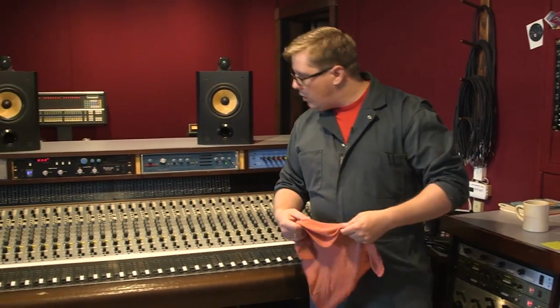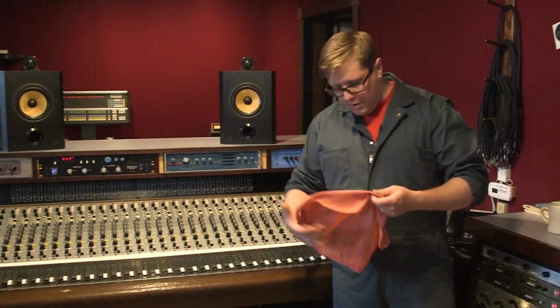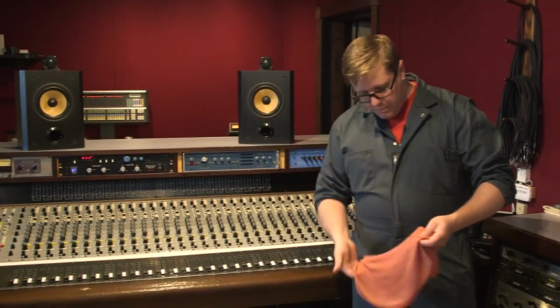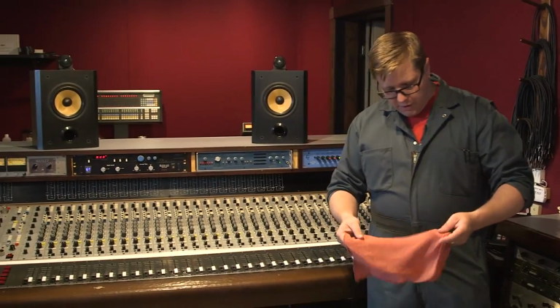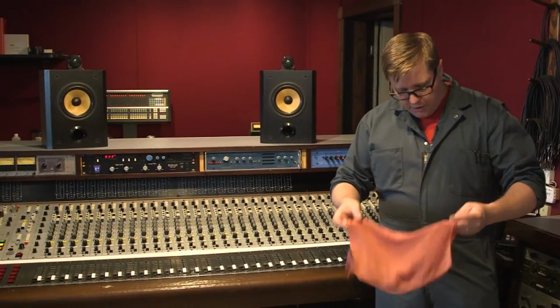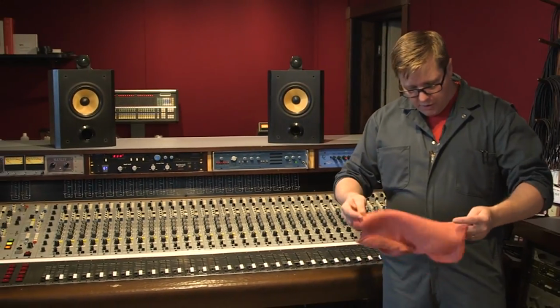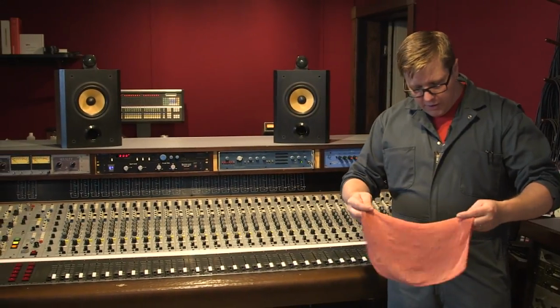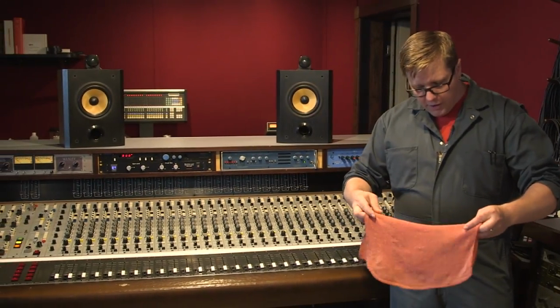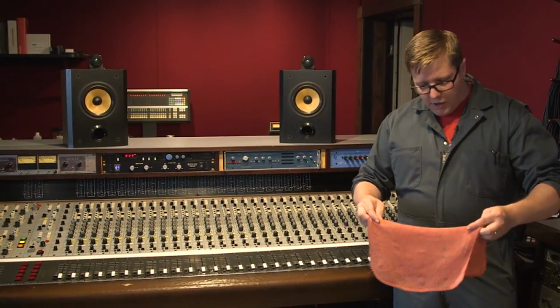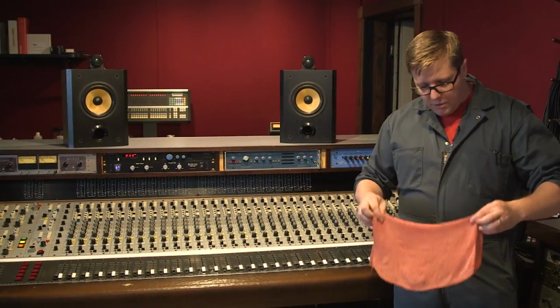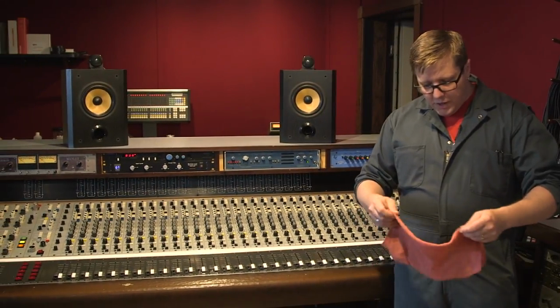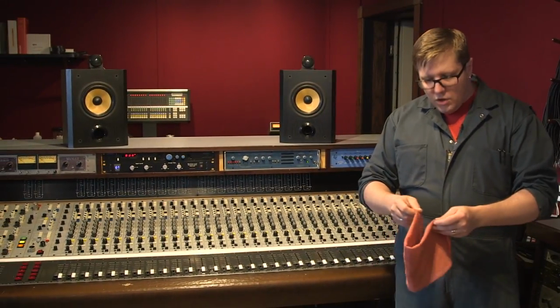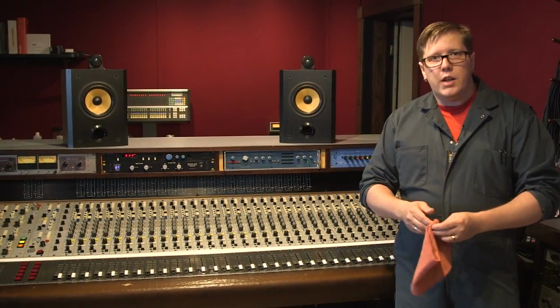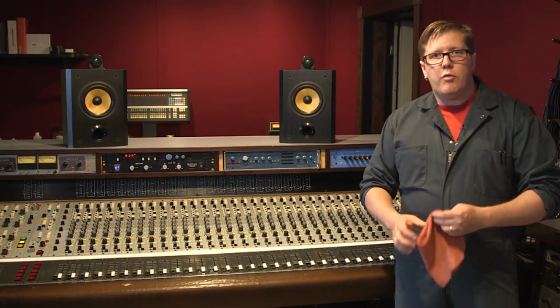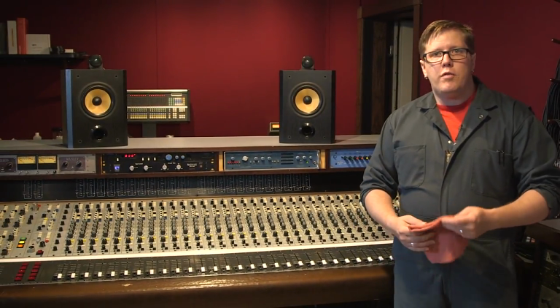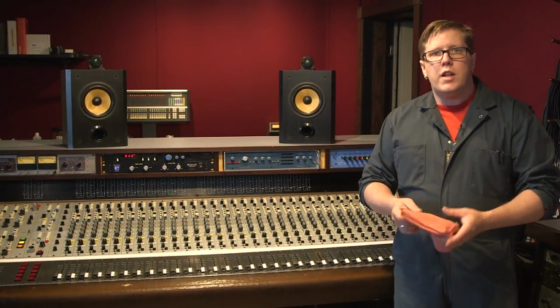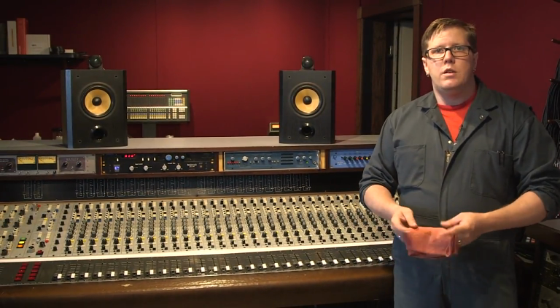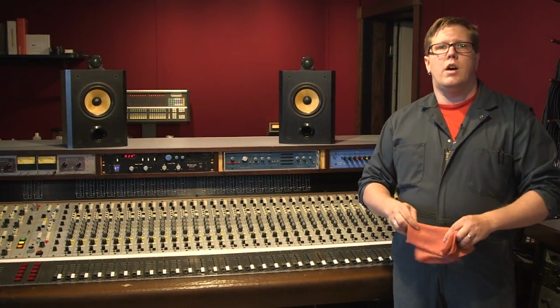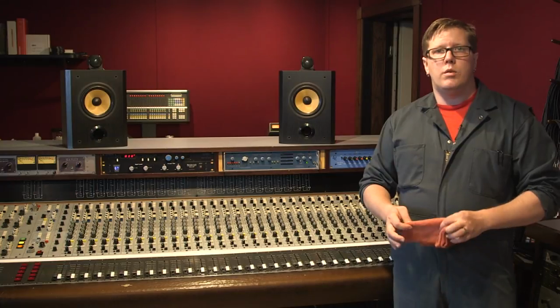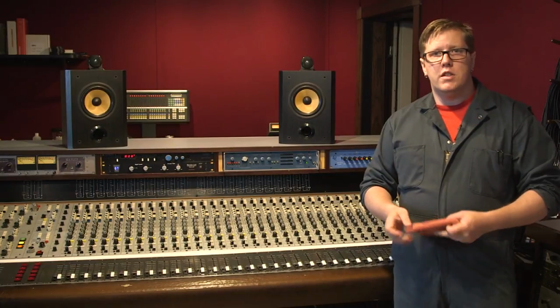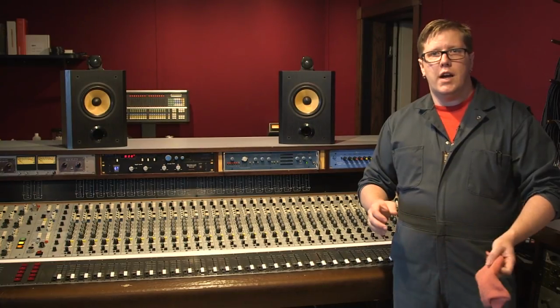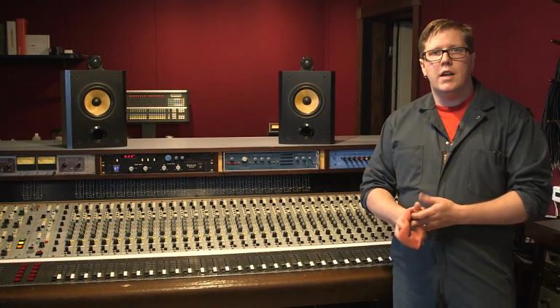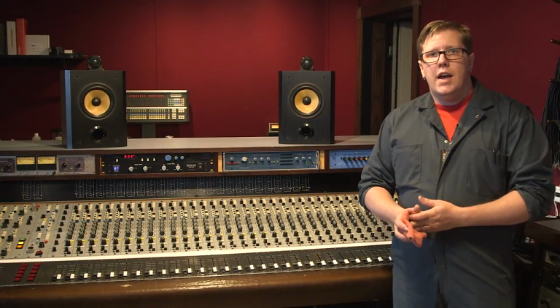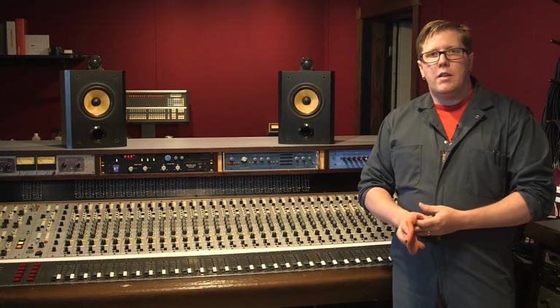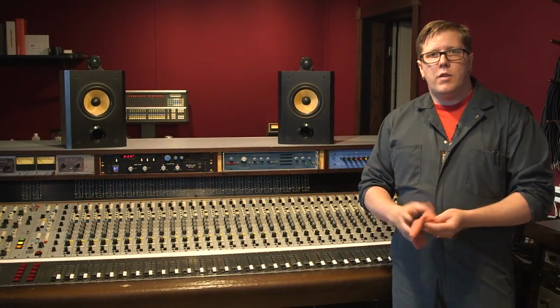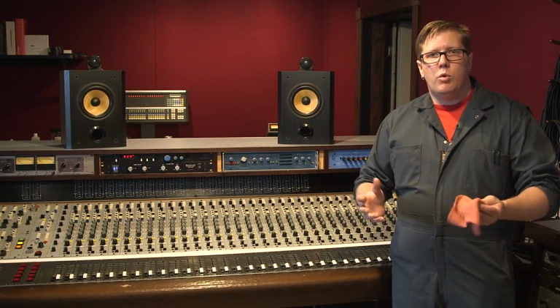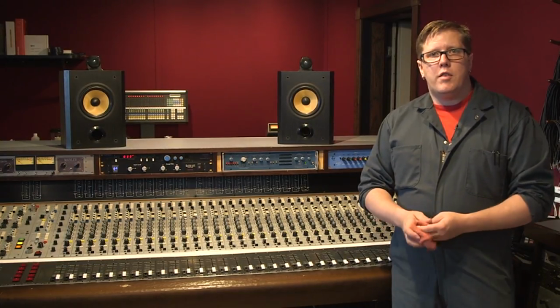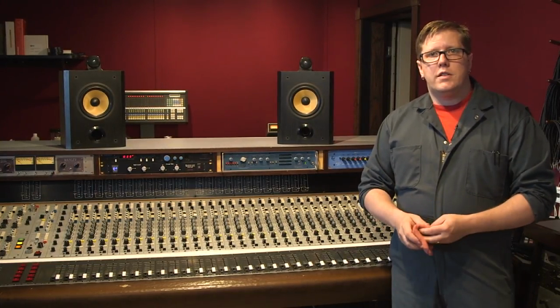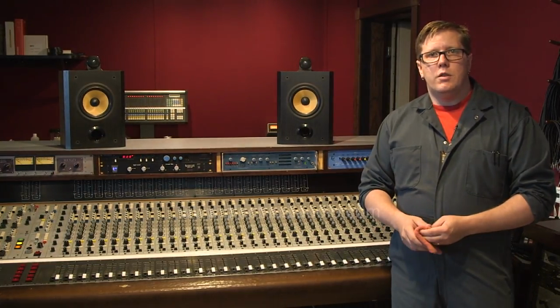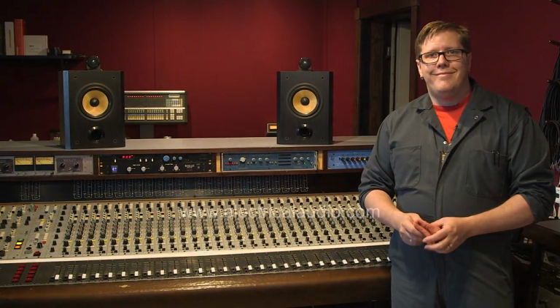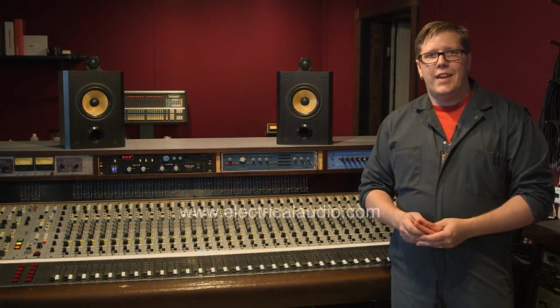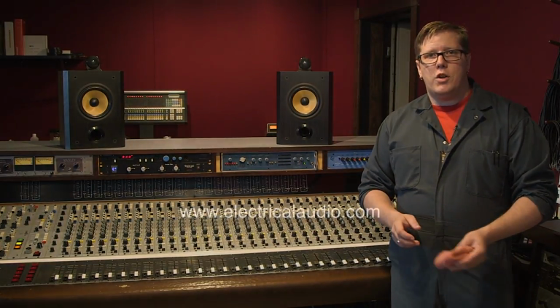So that completes the cleaning of the entire console. It should take about 45 minutes to do a console of this size. And now that it's clean, we're ready for the next session. Thanks for watching.